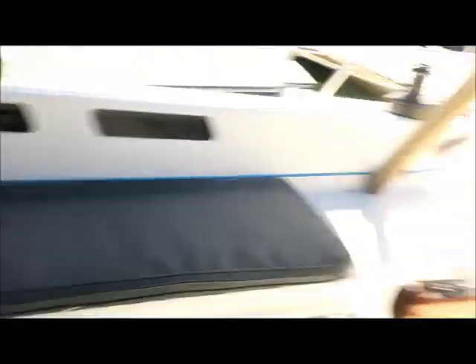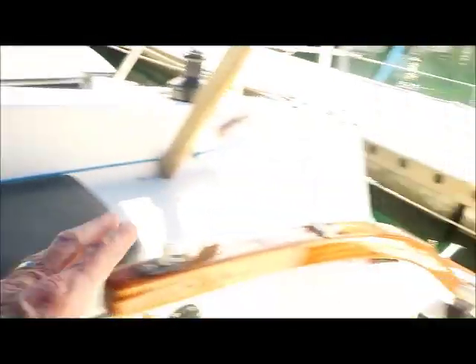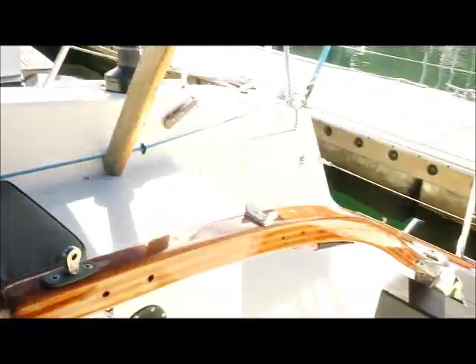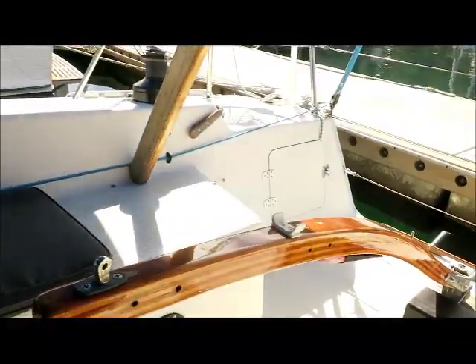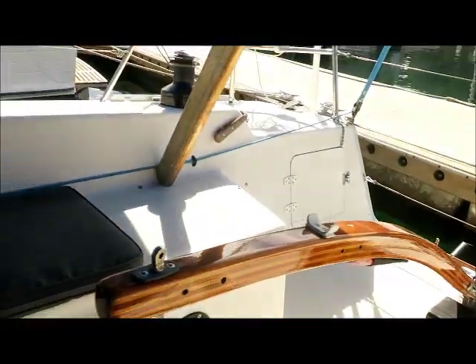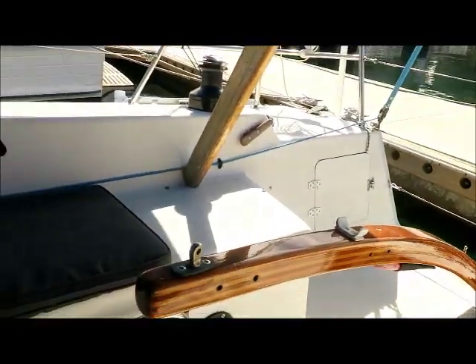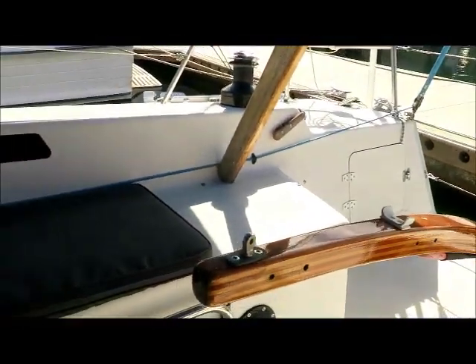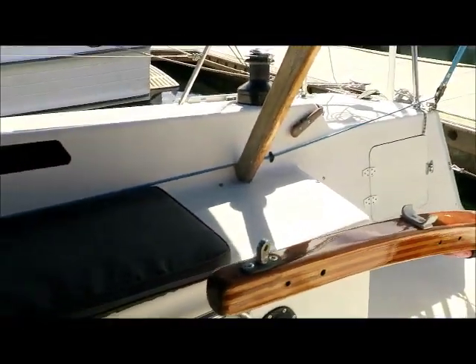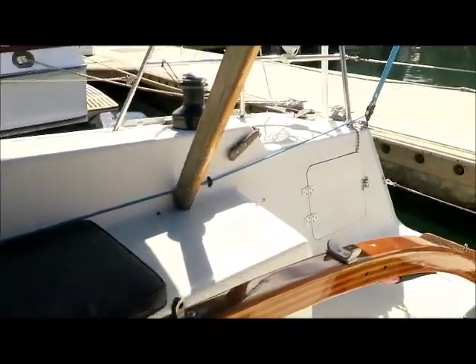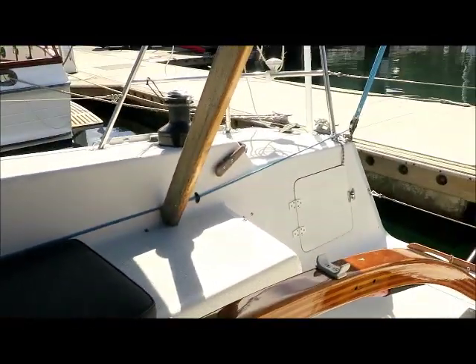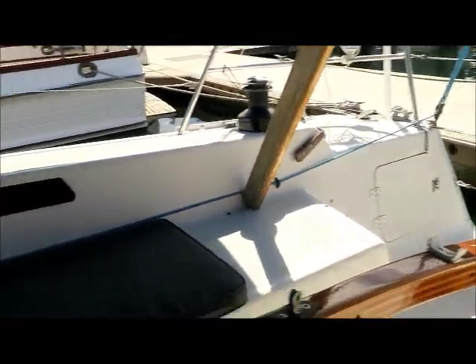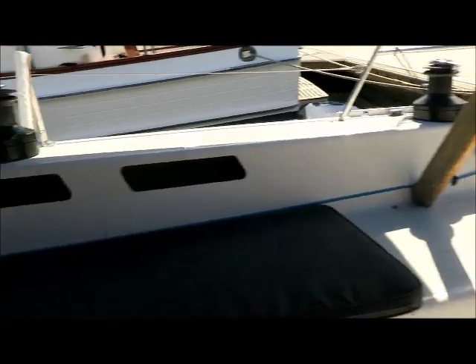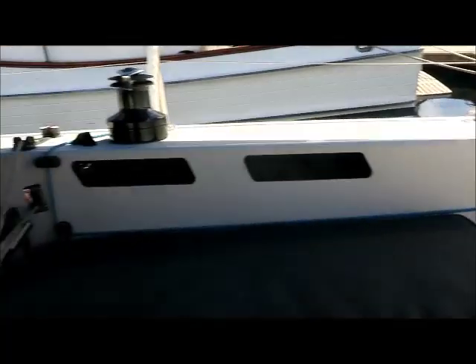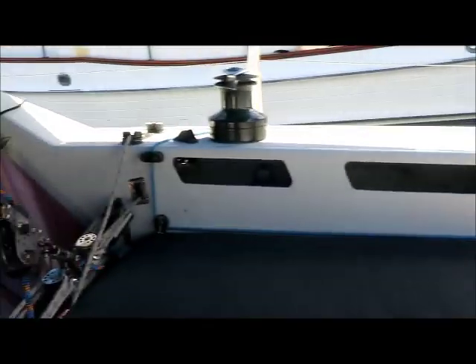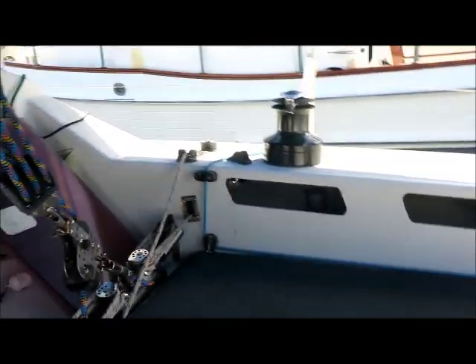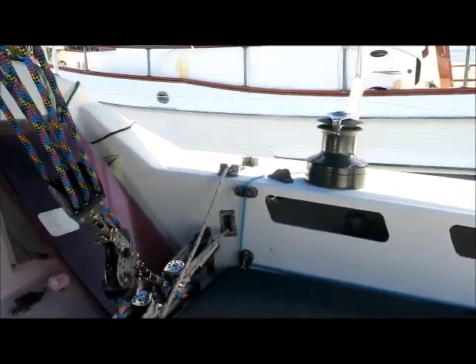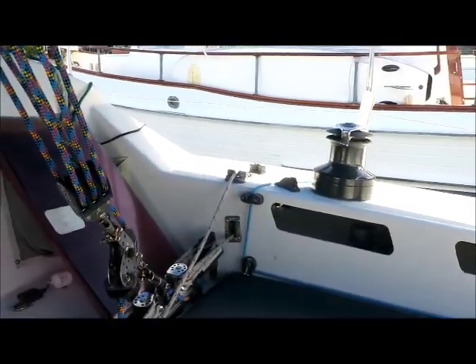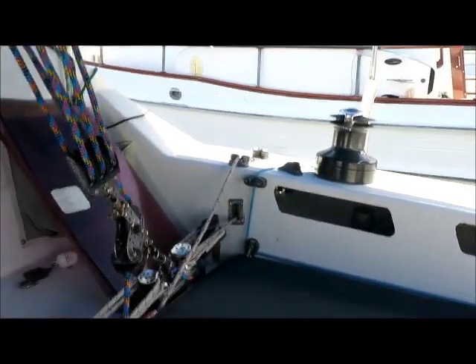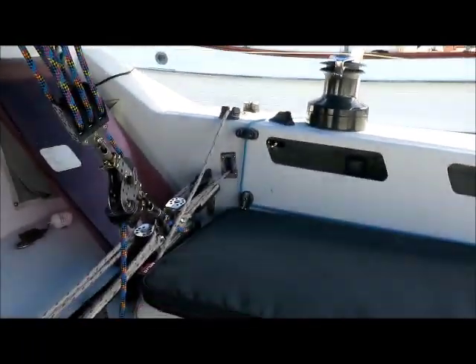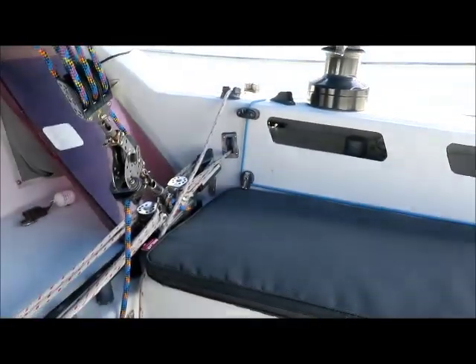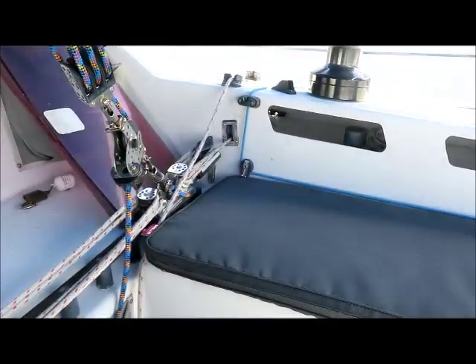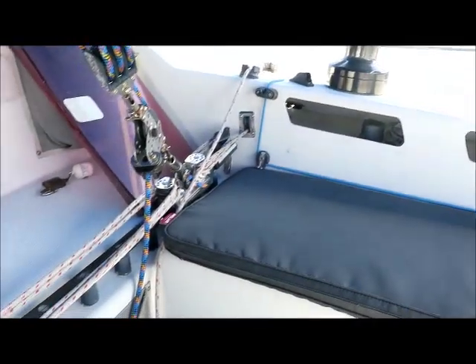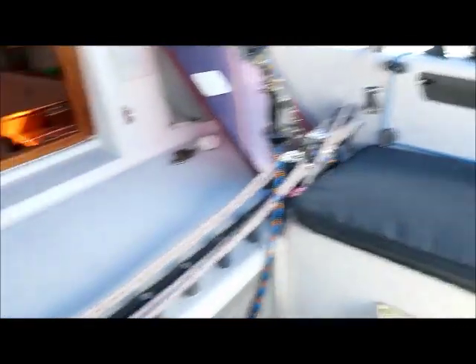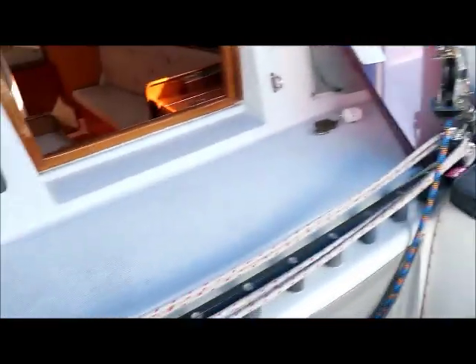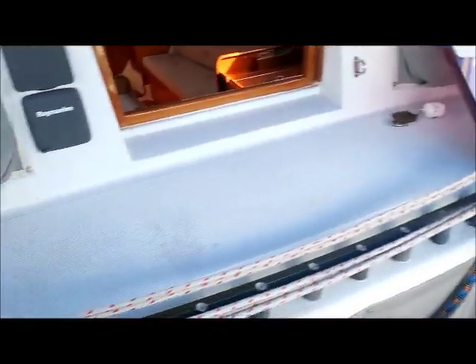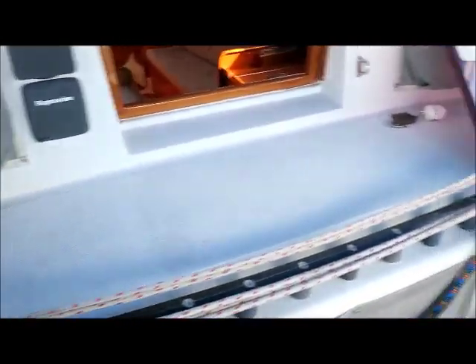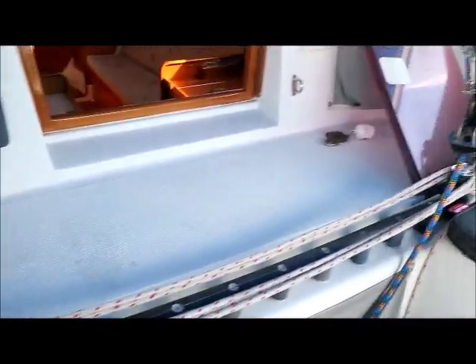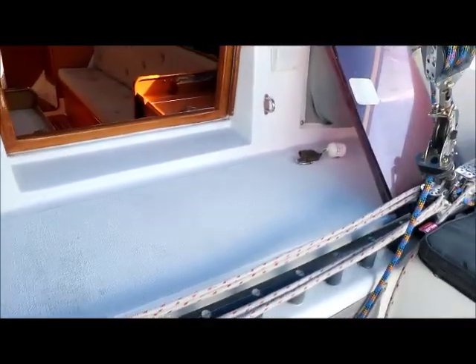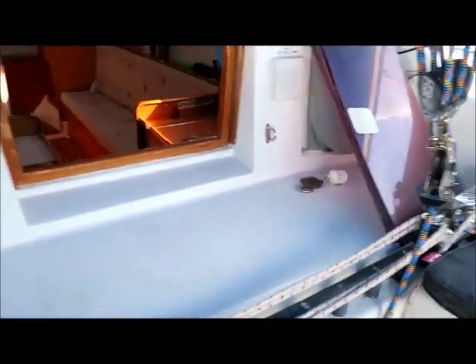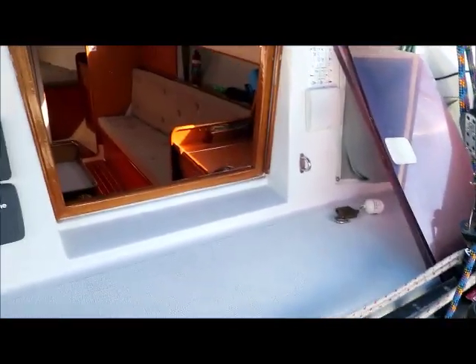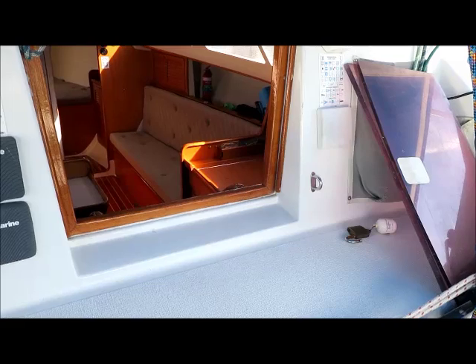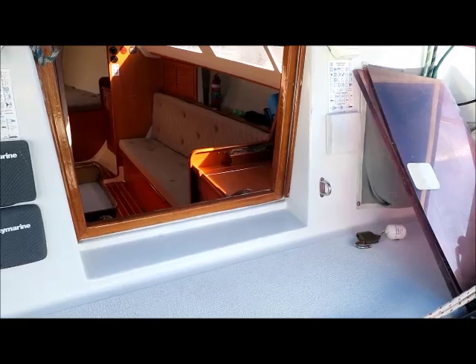The tiller is nice at hand, so it's a really easy boat to sail short-handed, but with the tiller tipped out of the way the cockpit's very comfortable.